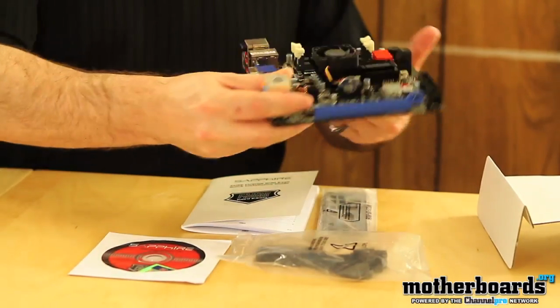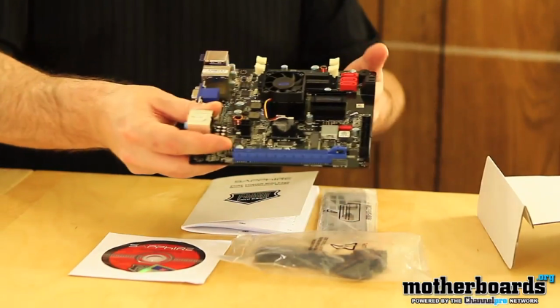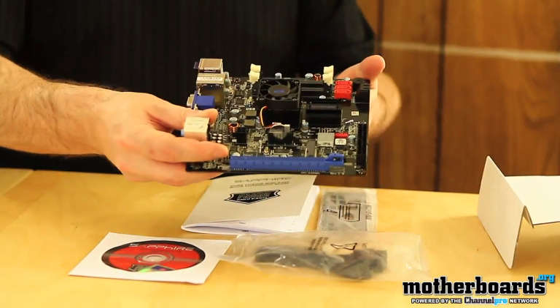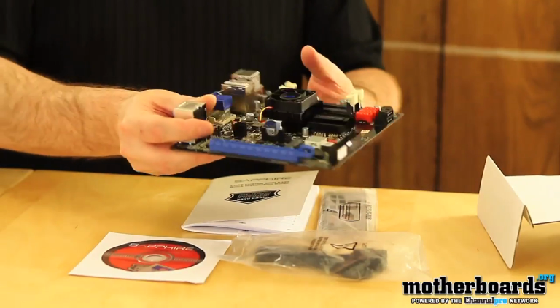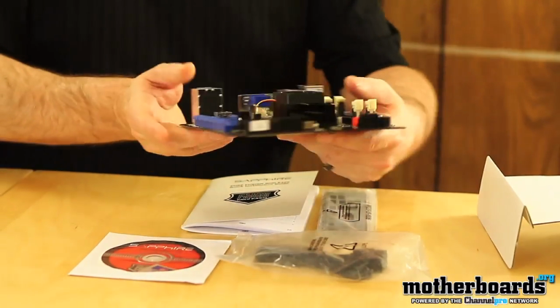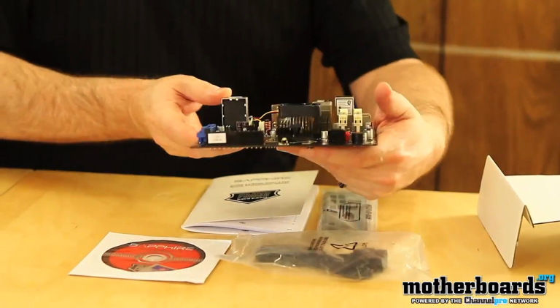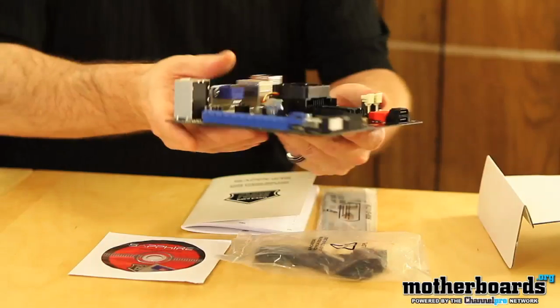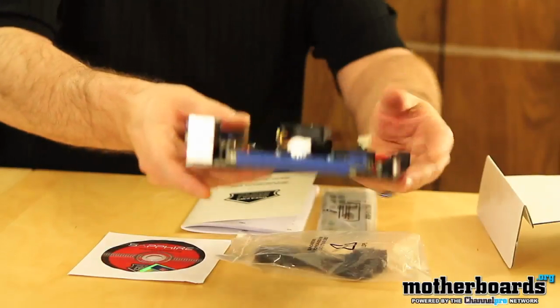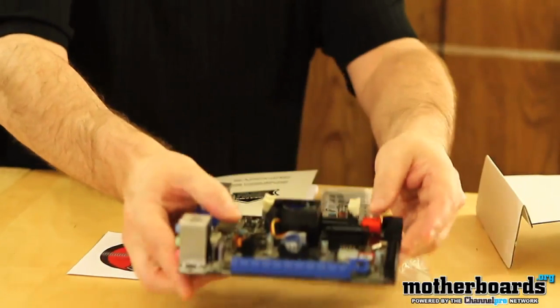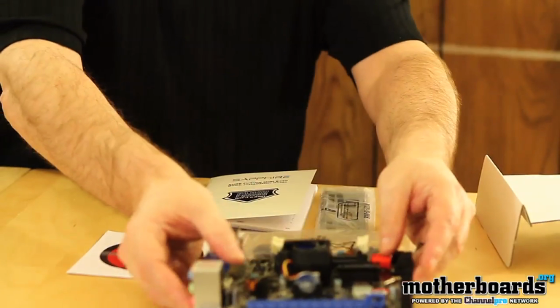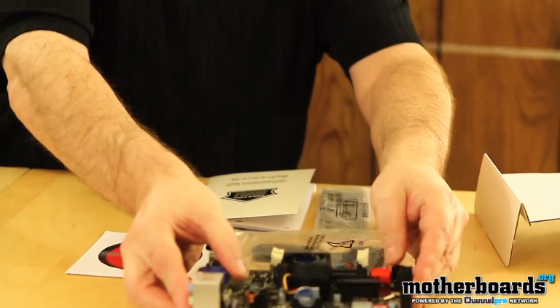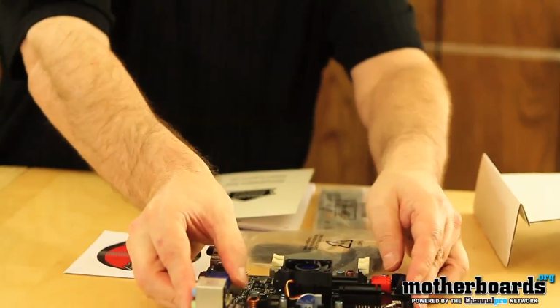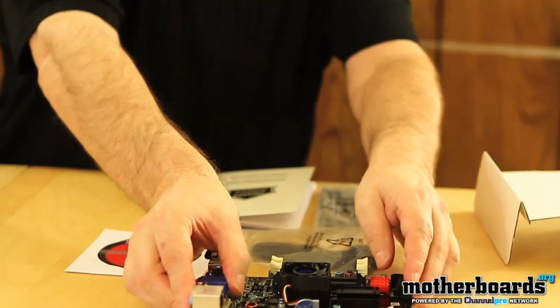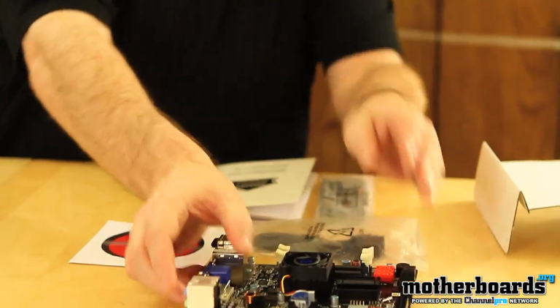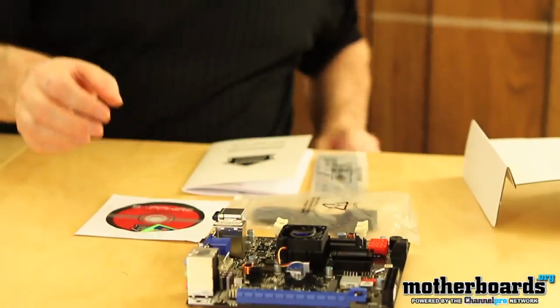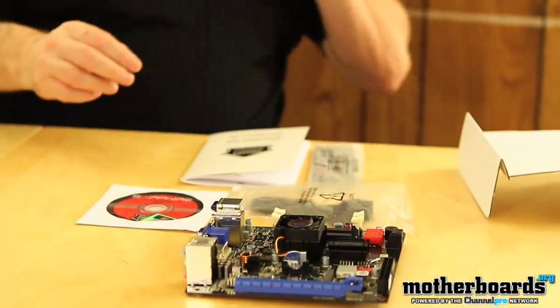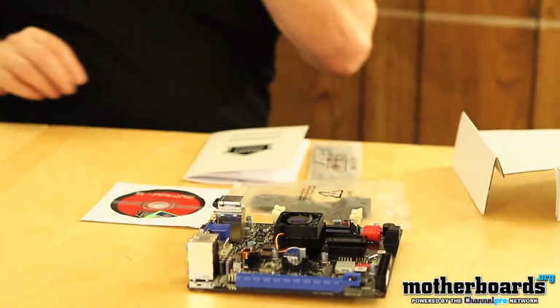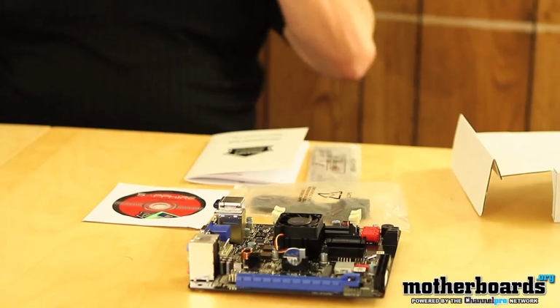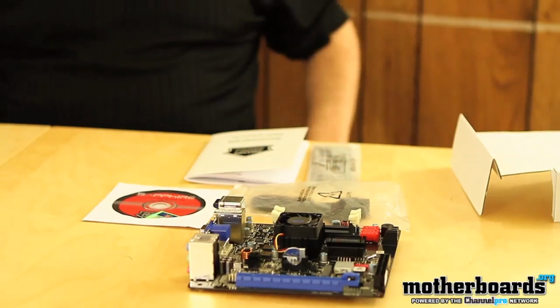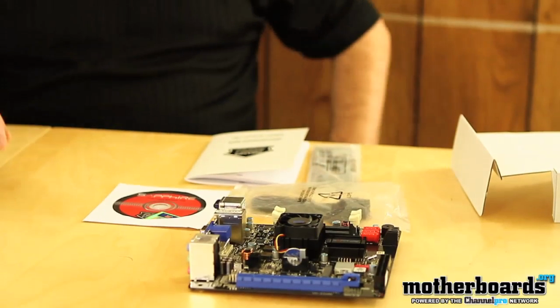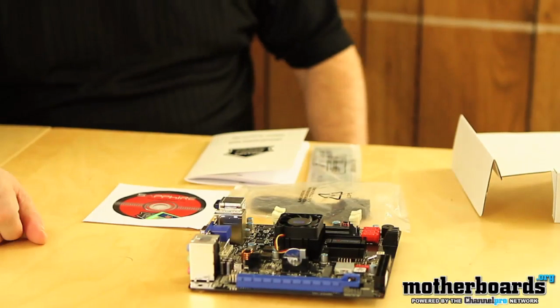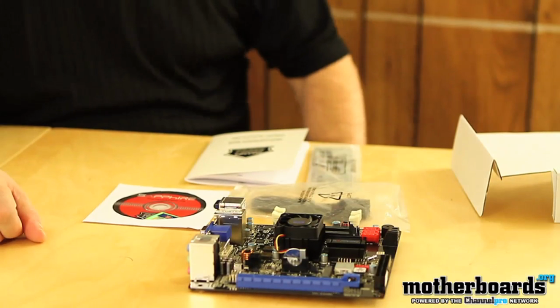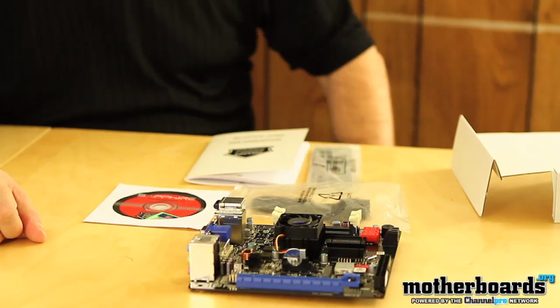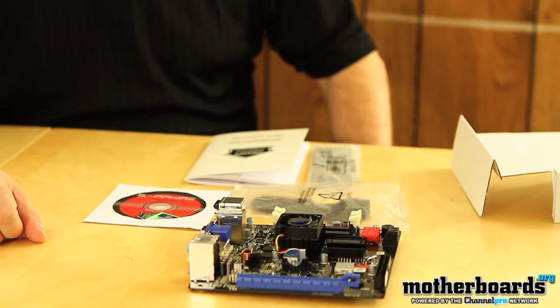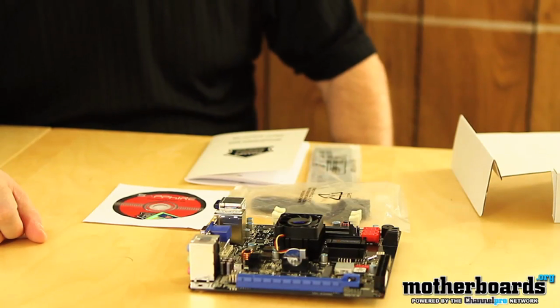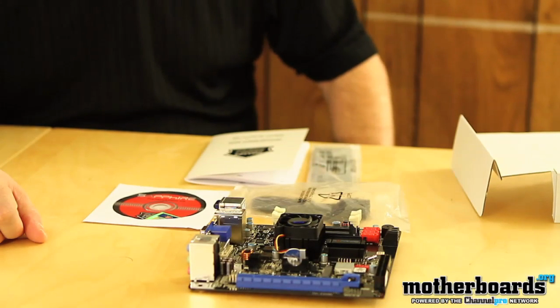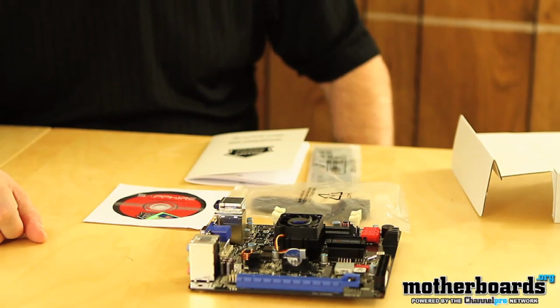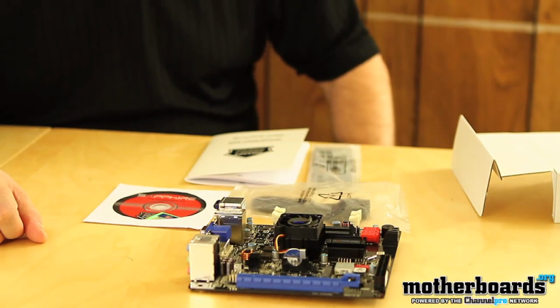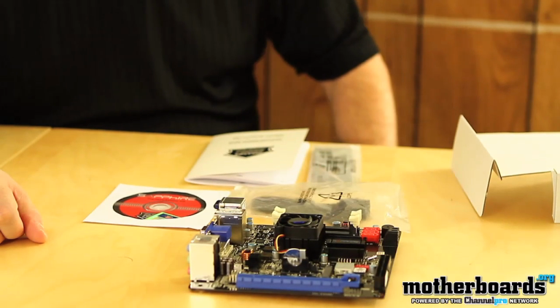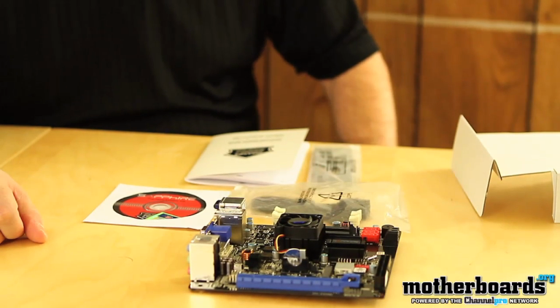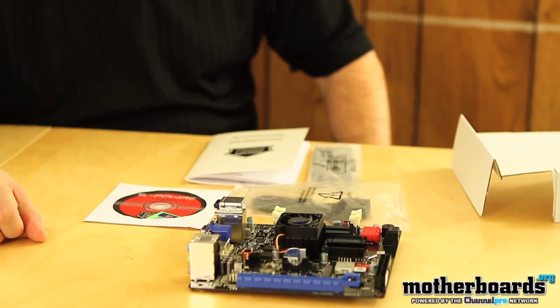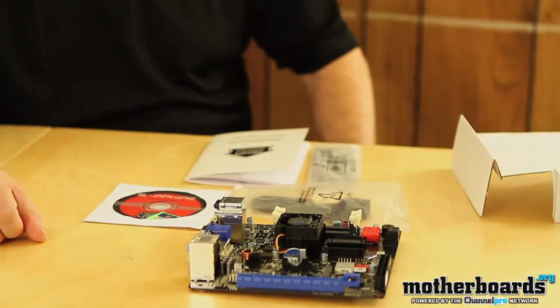So here's the board again, flip it around. And that's basically everything that comes in this box. This is the new Sapphire Pure Mini E350 unboxing. Thanks for watching.